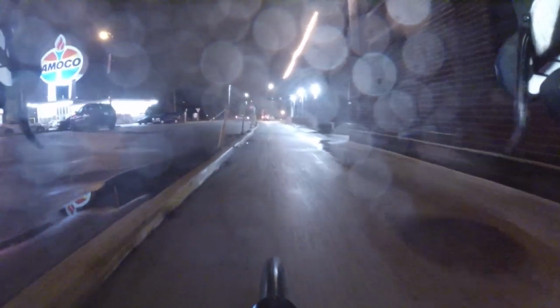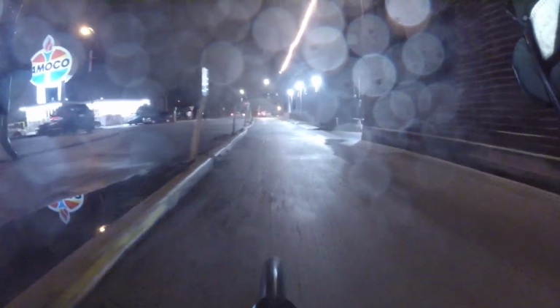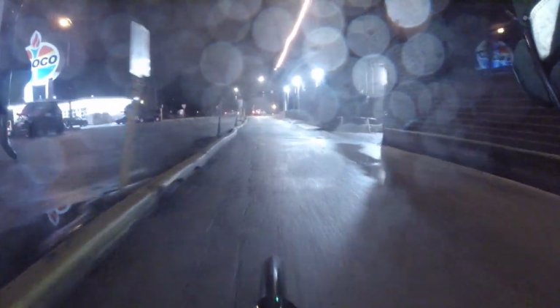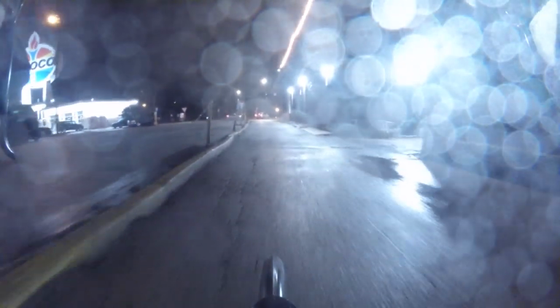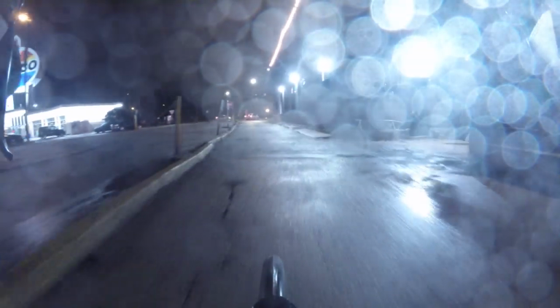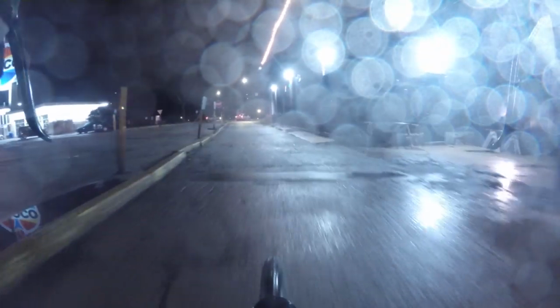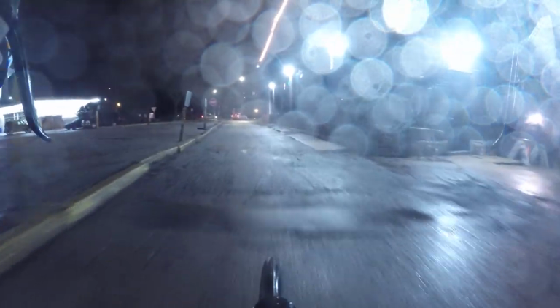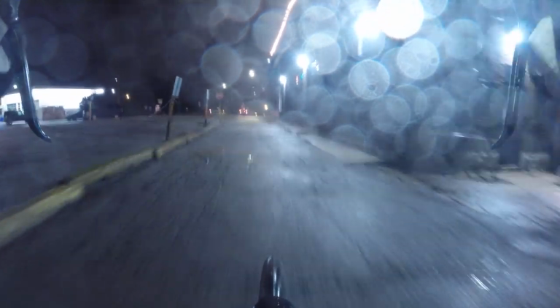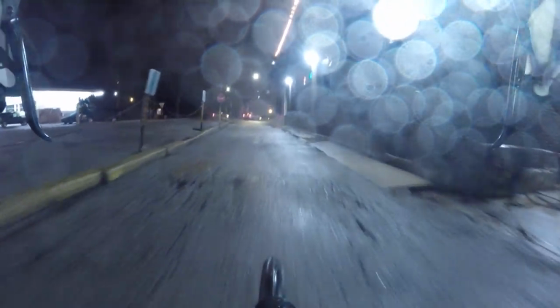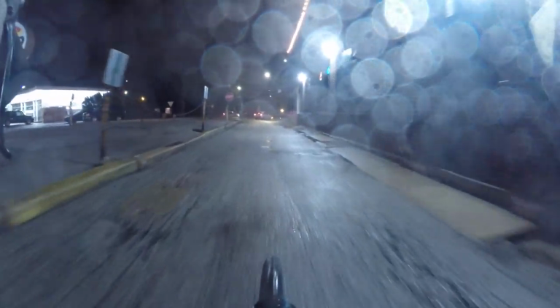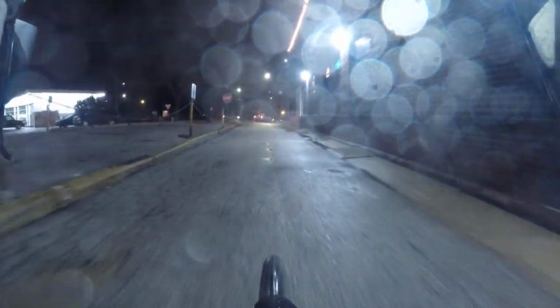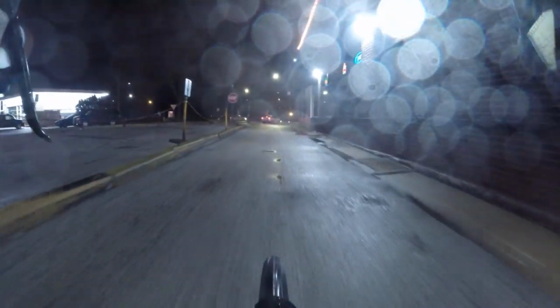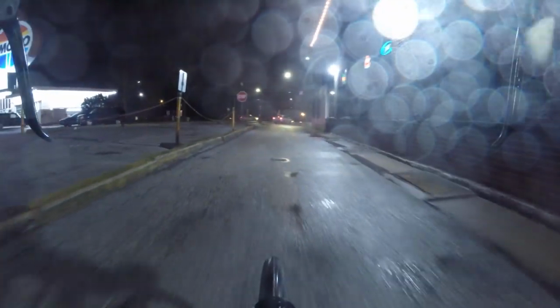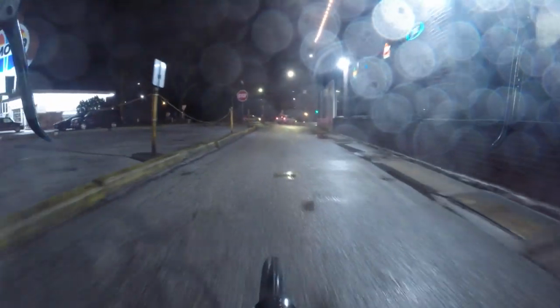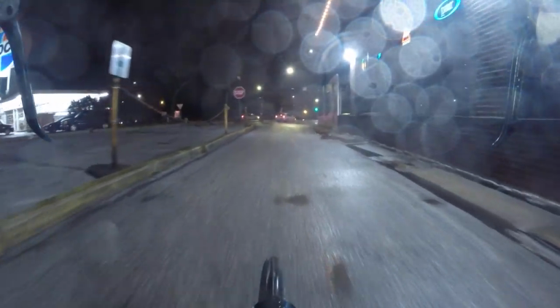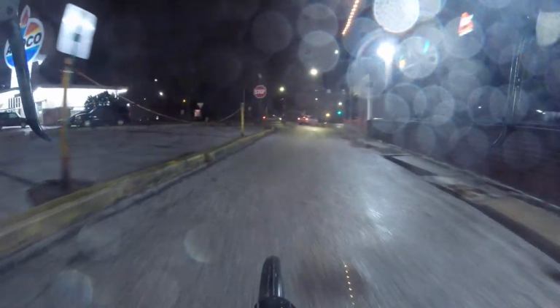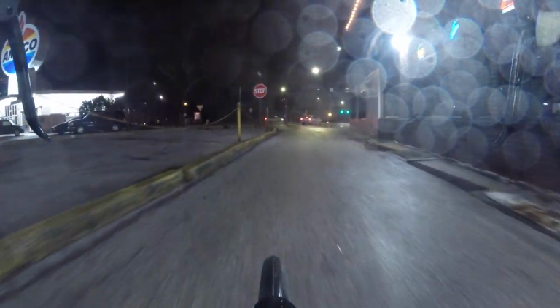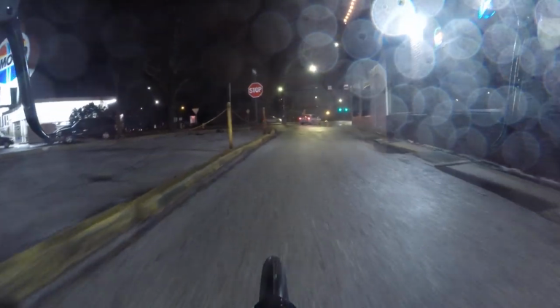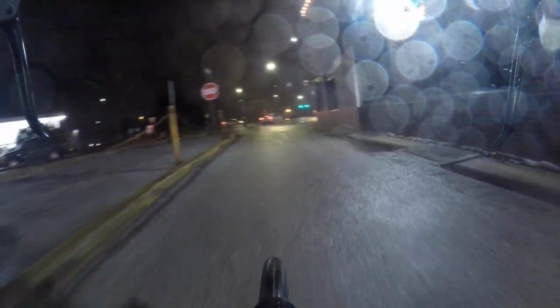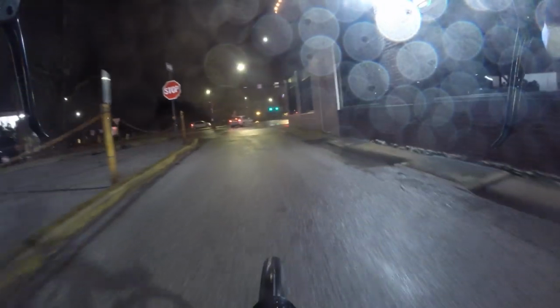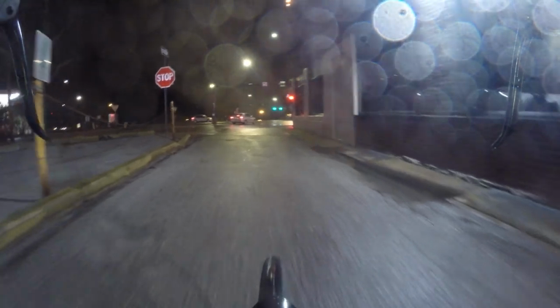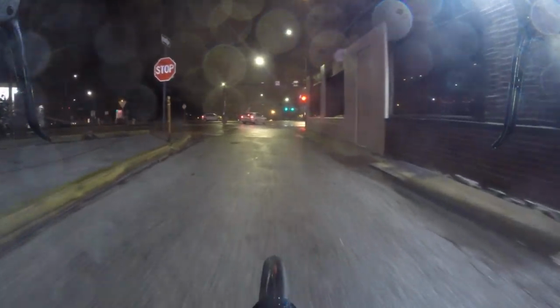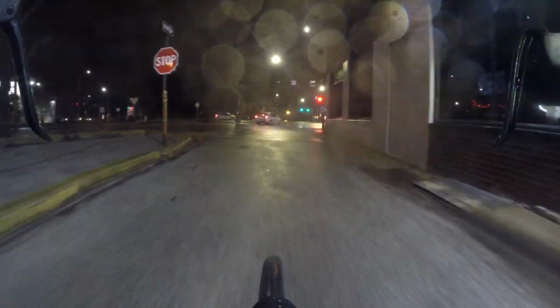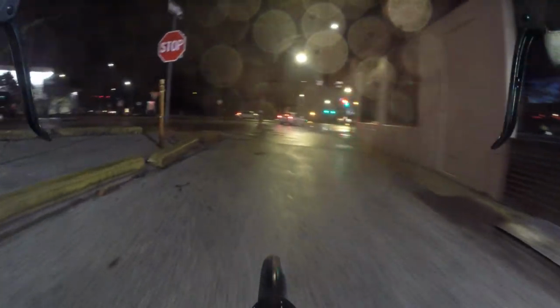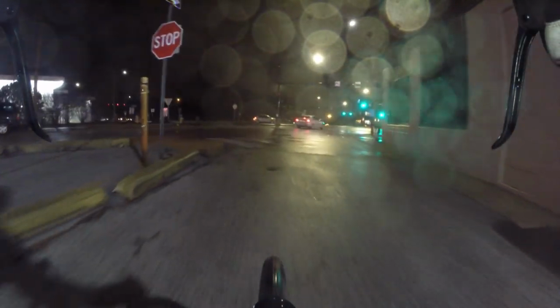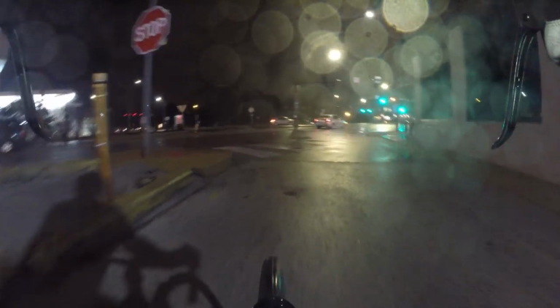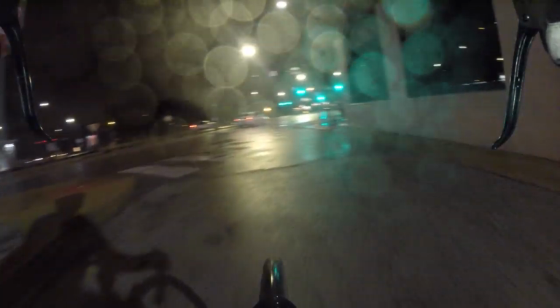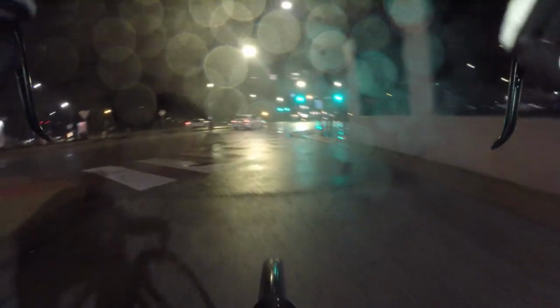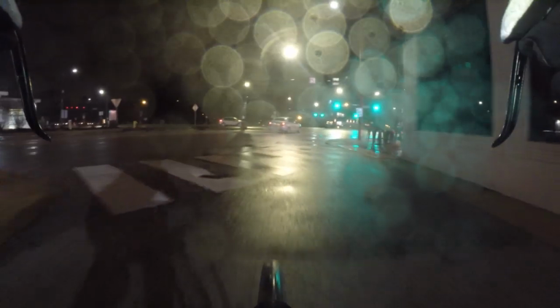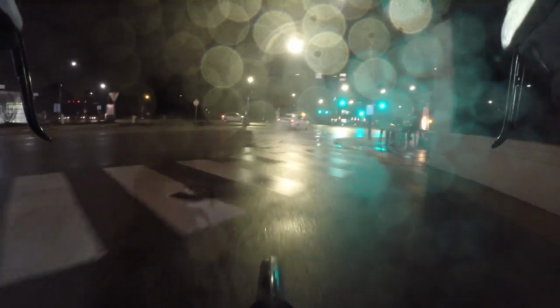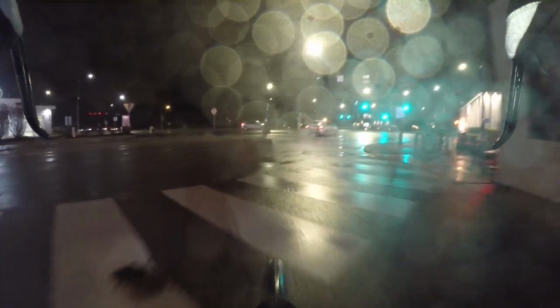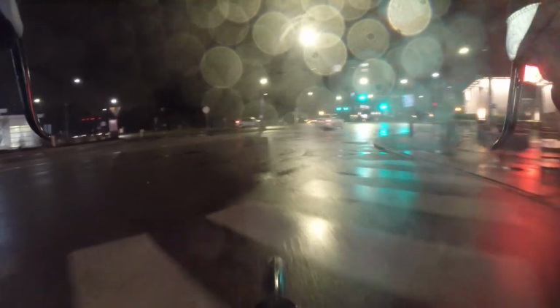This guy's waiting up here, so if I go a little slower maybe I don't have to stop. And it looks like I won't have to stop. Cool.